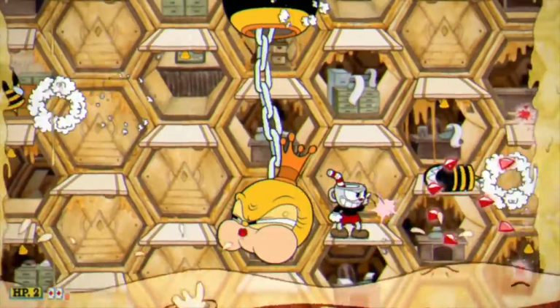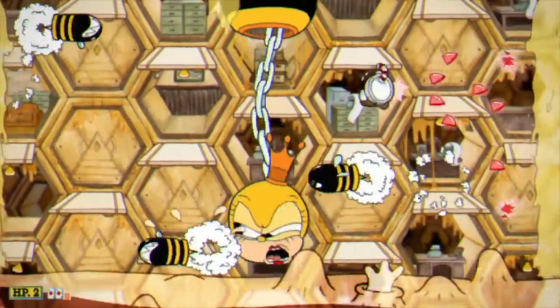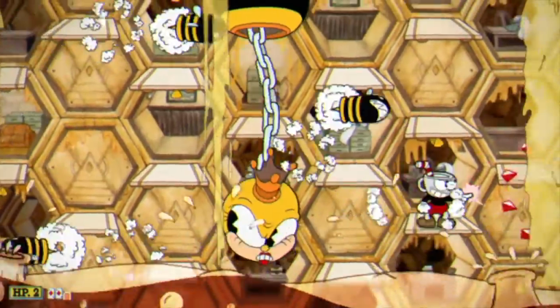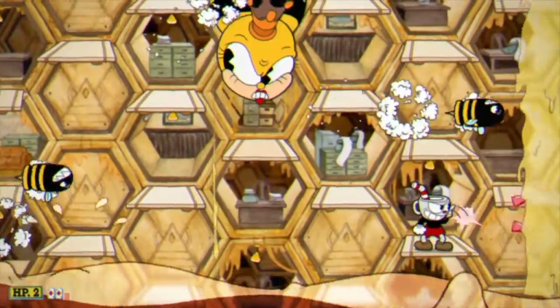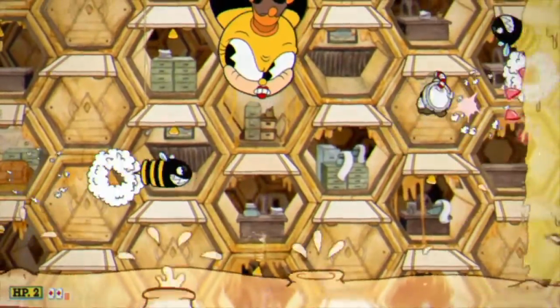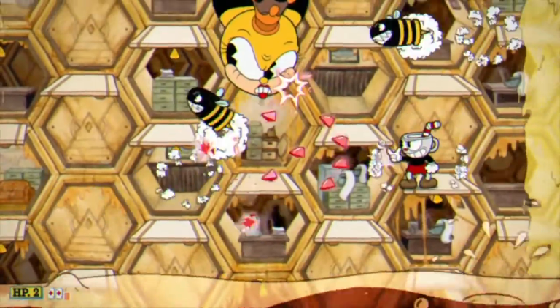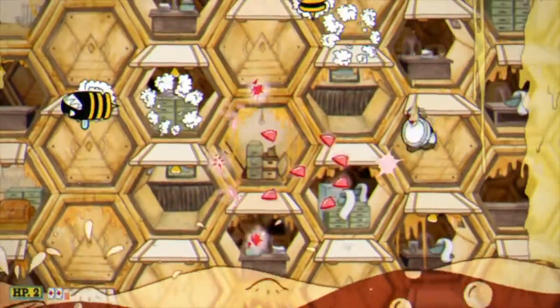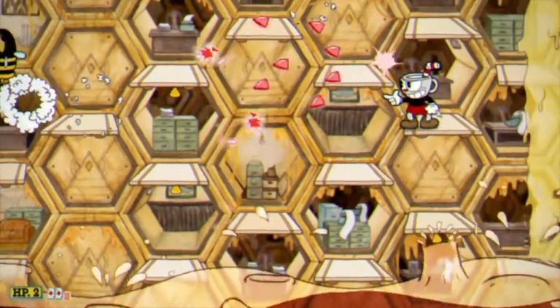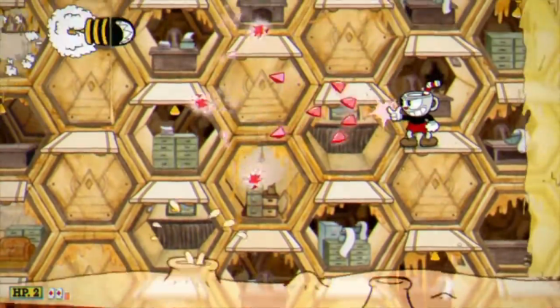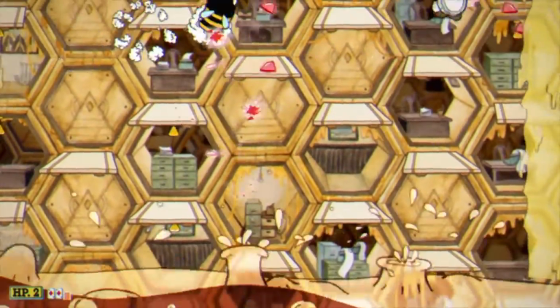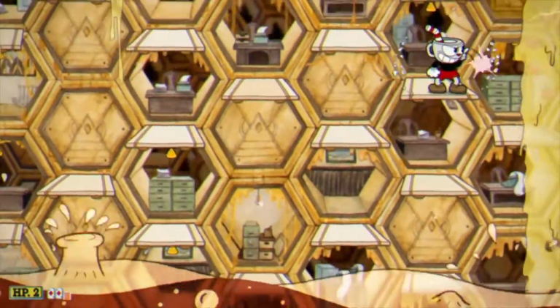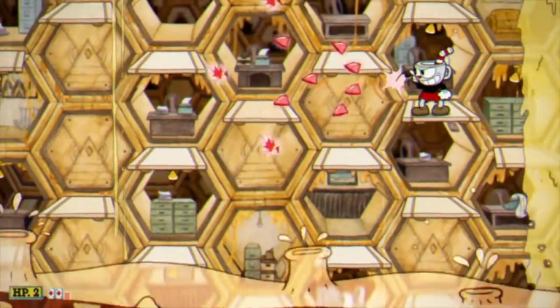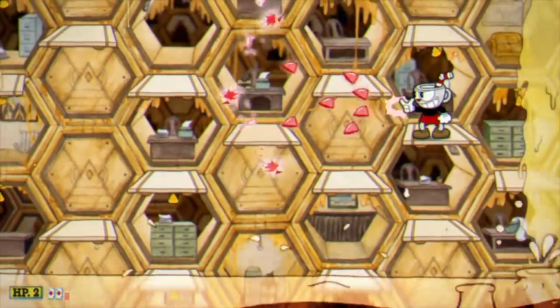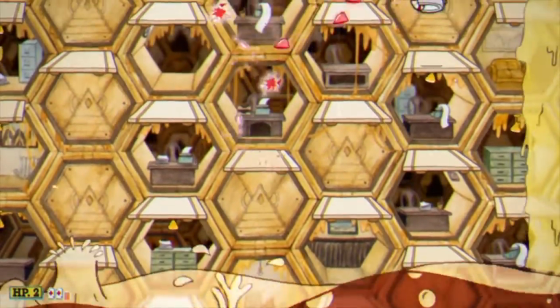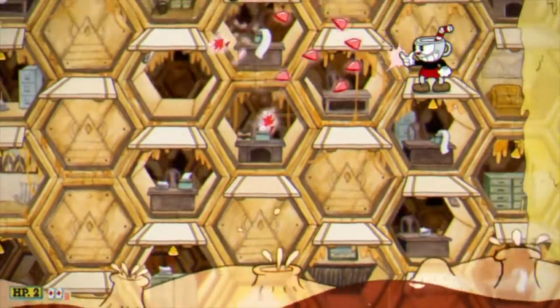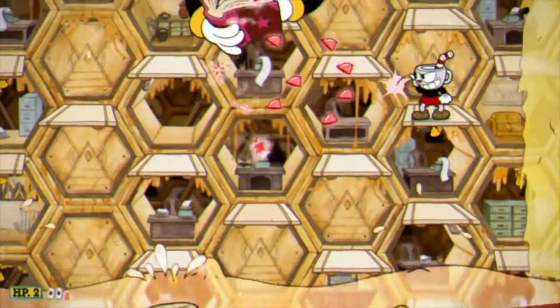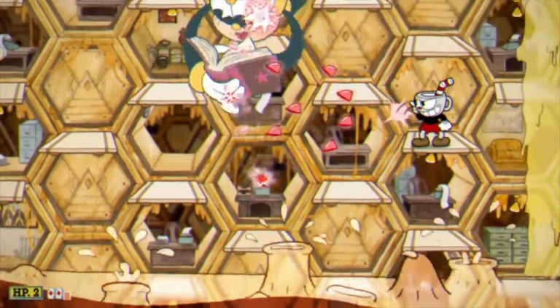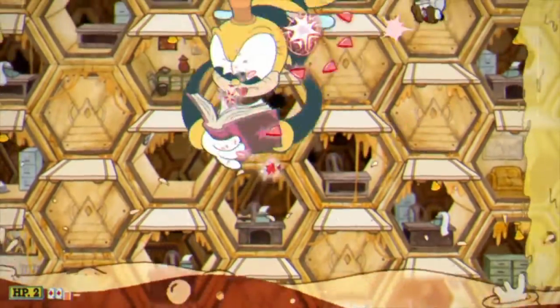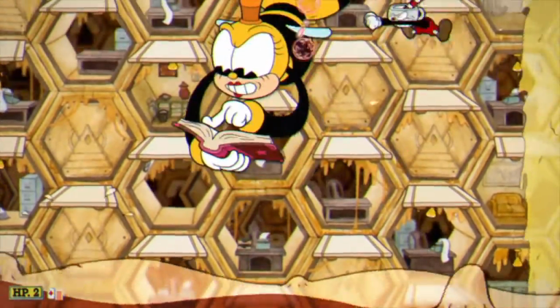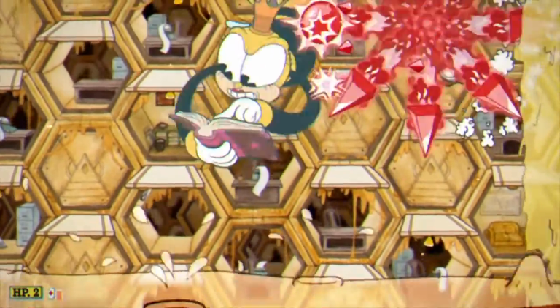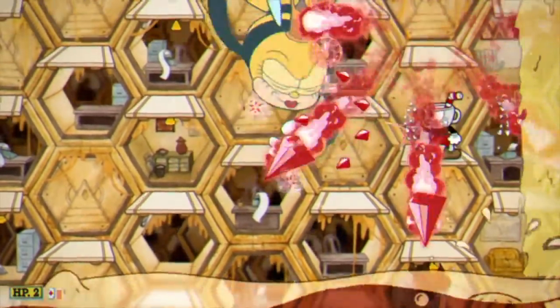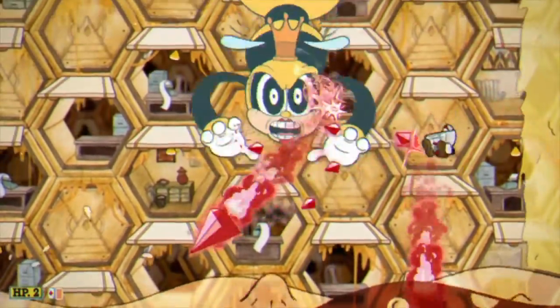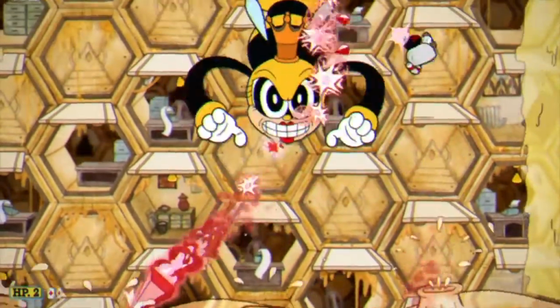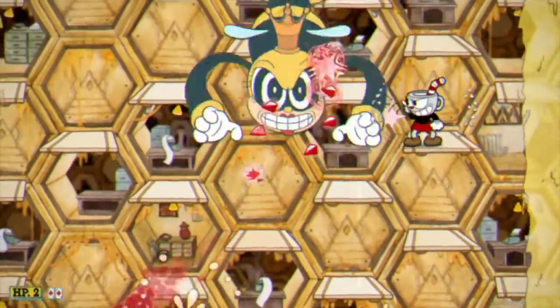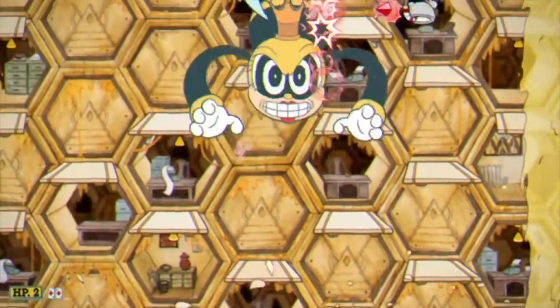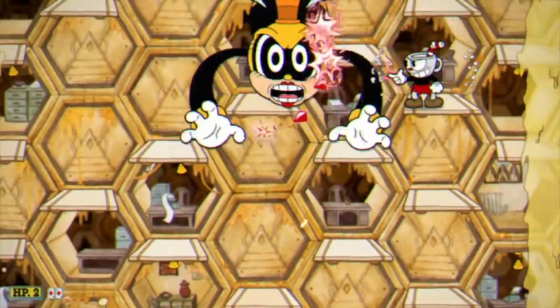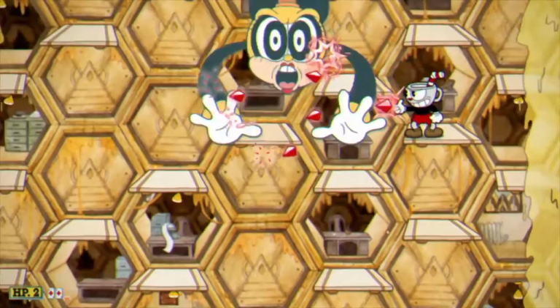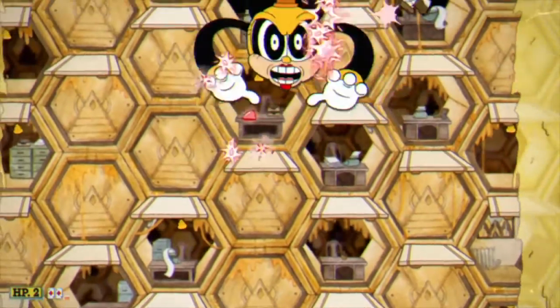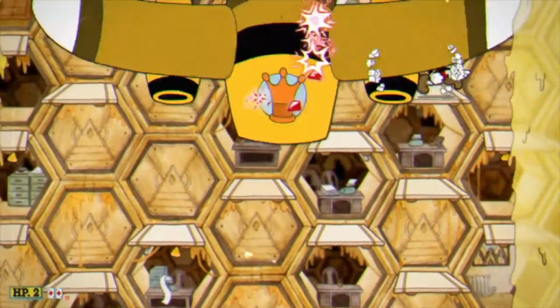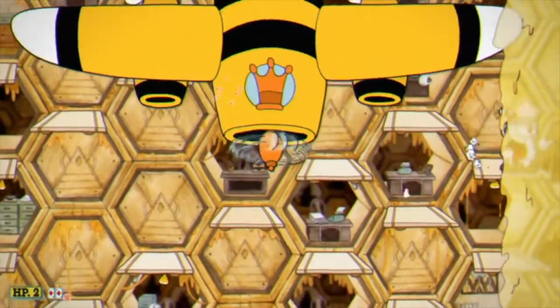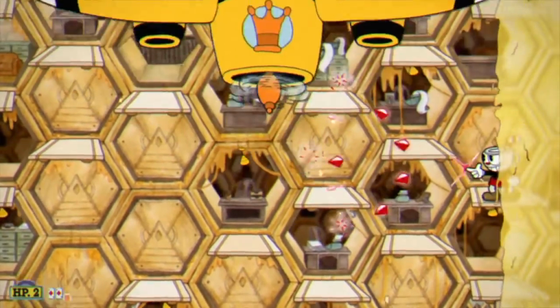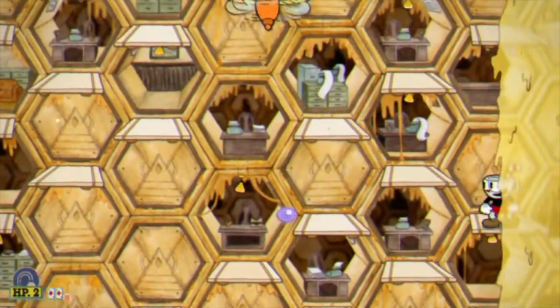These three patterns will repeat until you hit her enough times to go to the next phase. For the last phase of the fight, she'll come down from the center top portion of the screen. When she does this and she's reading her magic book, just get as close to her as possible and keep hitting her with that spread shot, and hit her with as many special powers as you have.